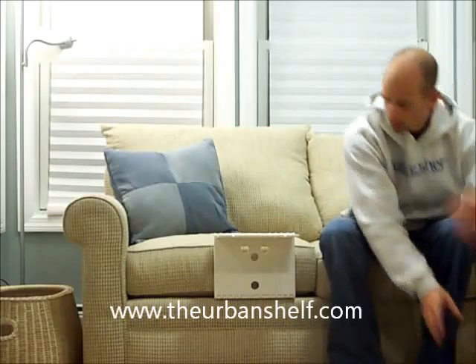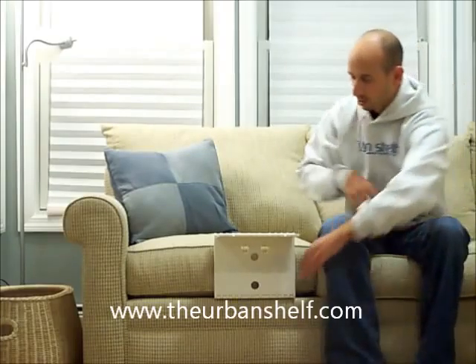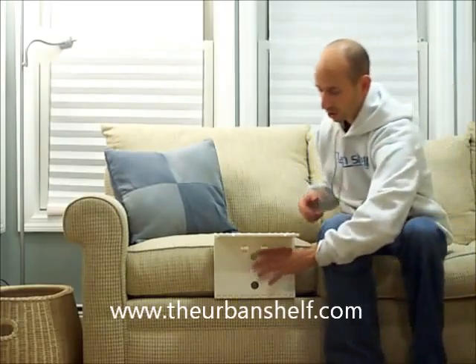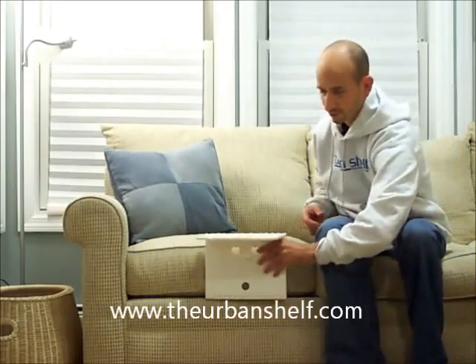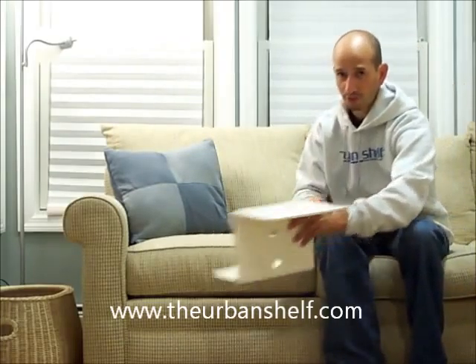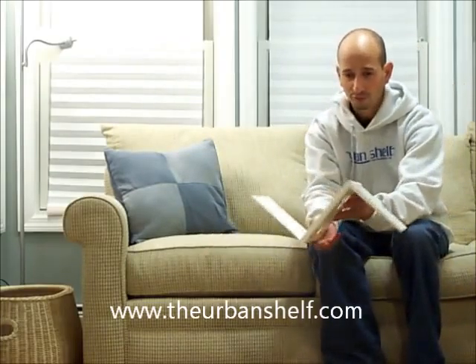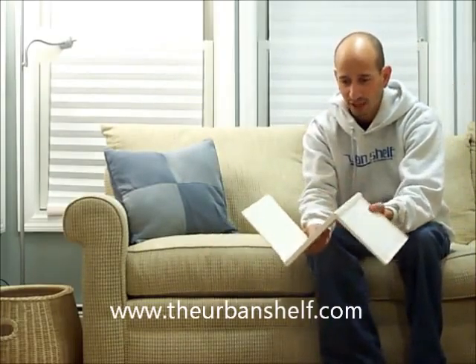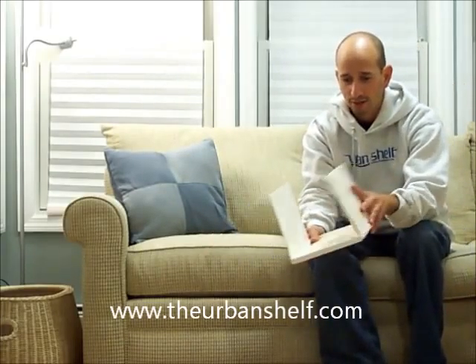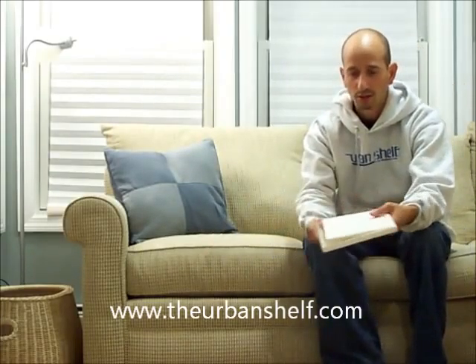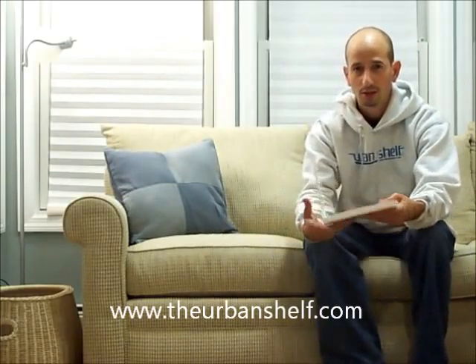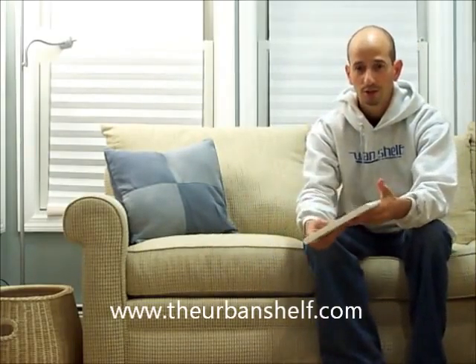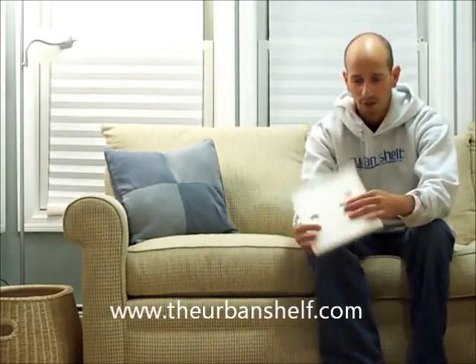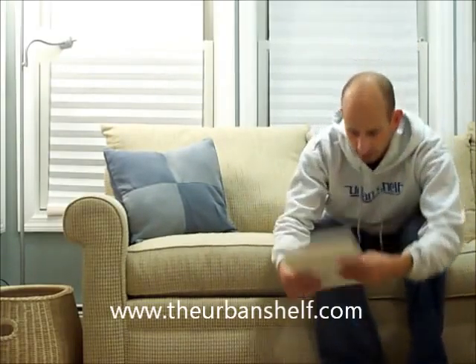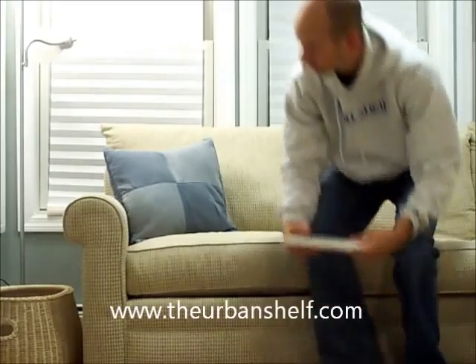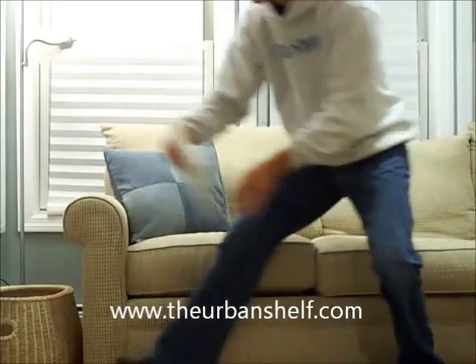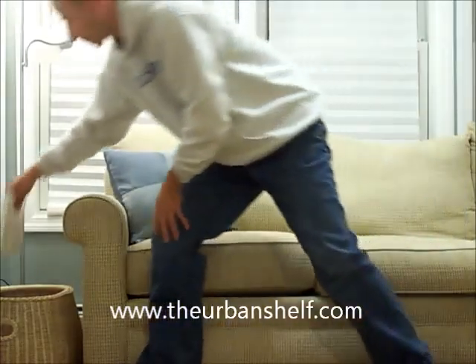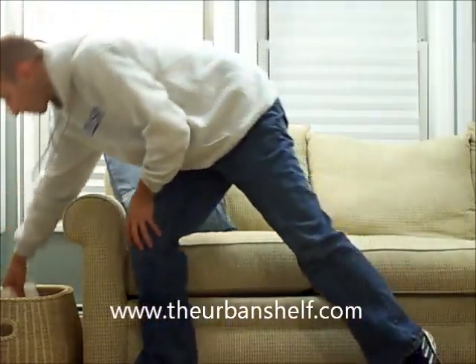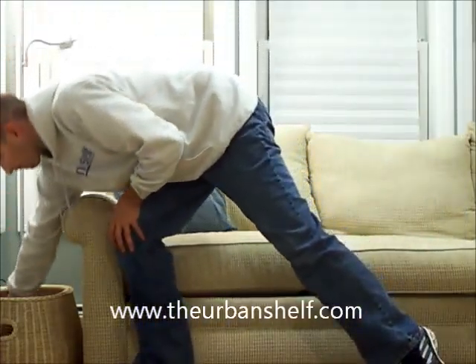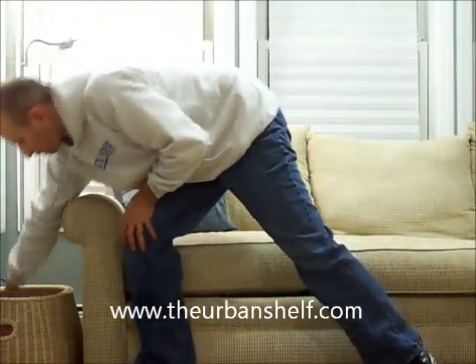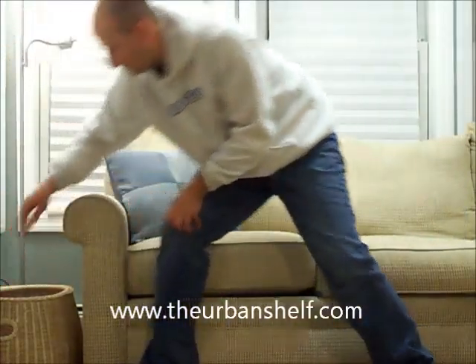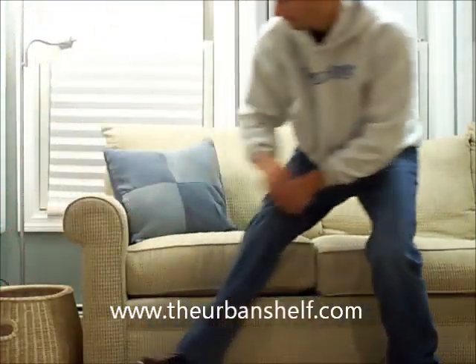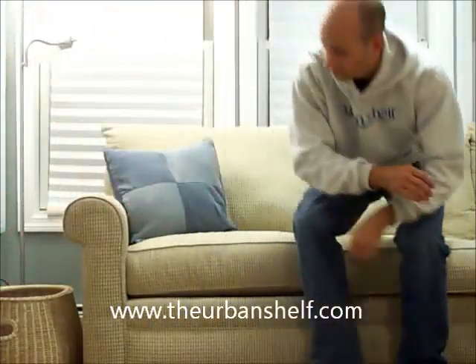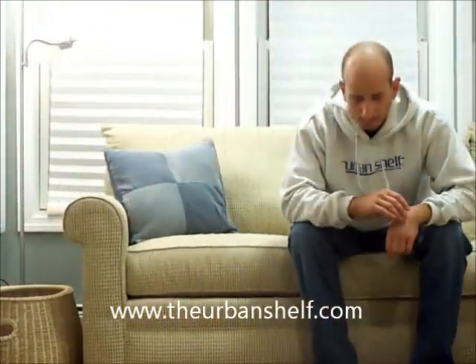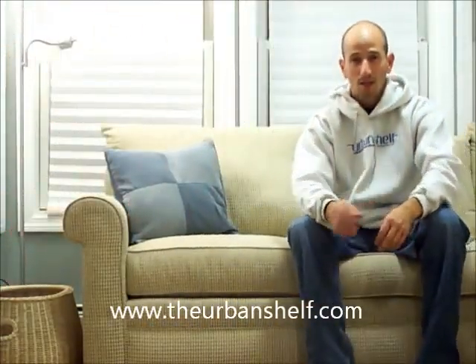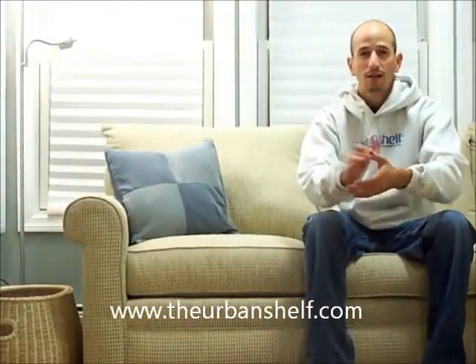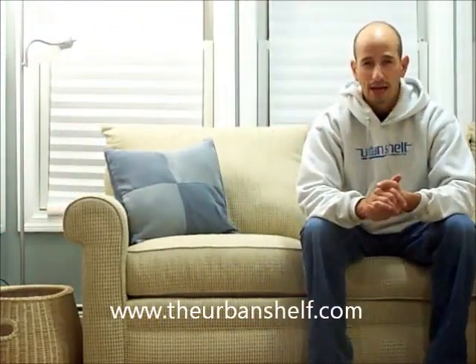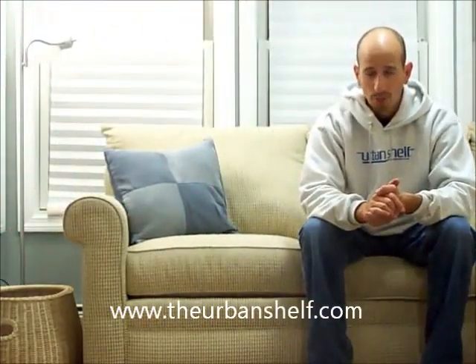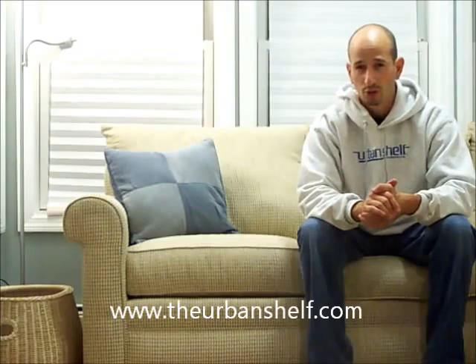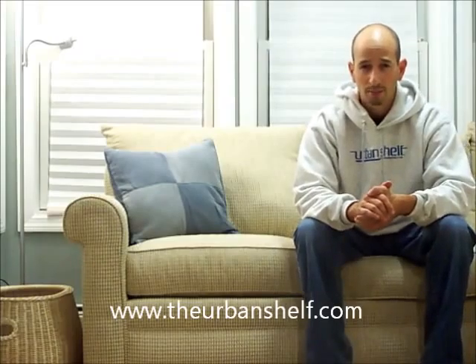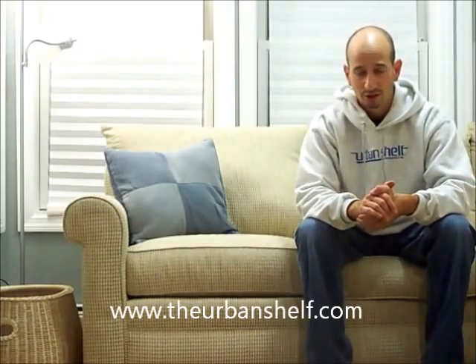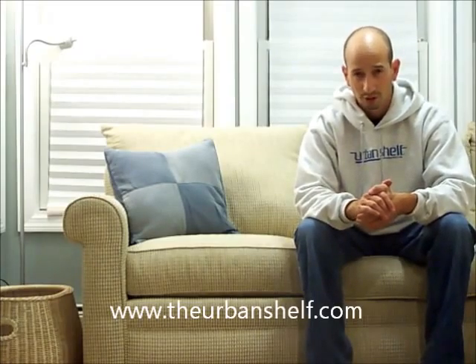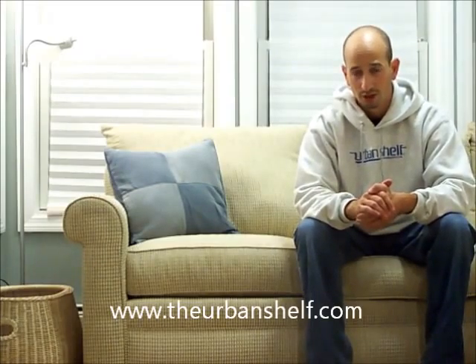The Urban Shelf, of course, folds flat and stores easily. I hope you enjoy the many uses of your Urban Shelf.